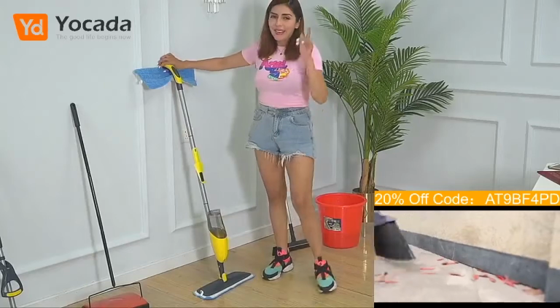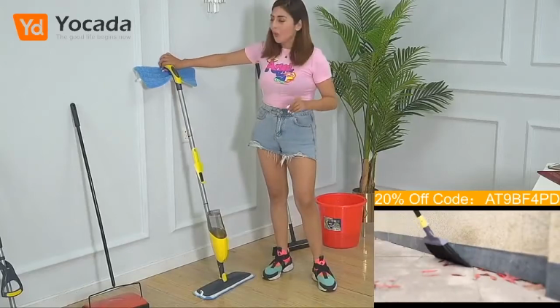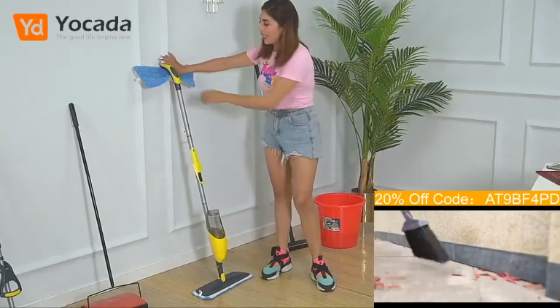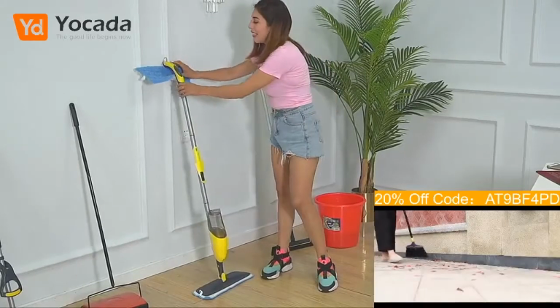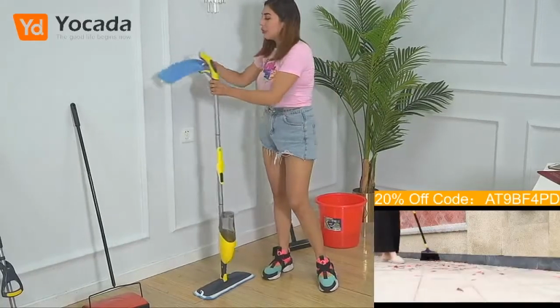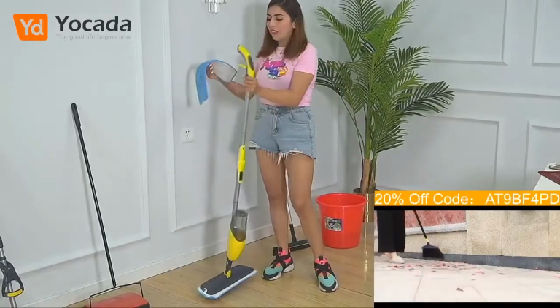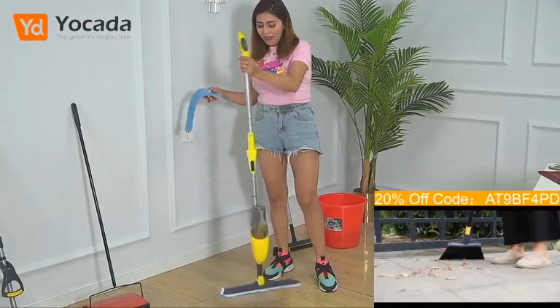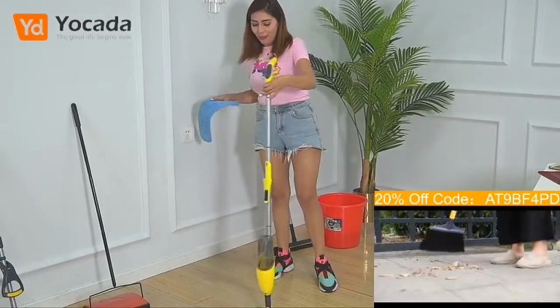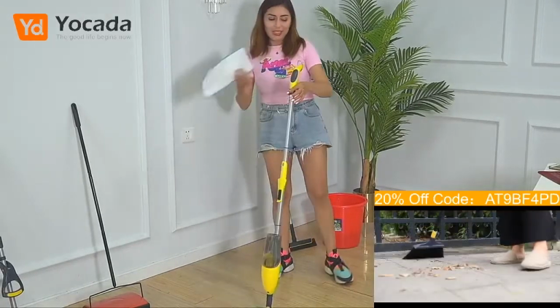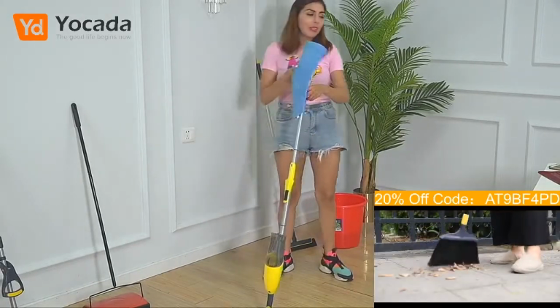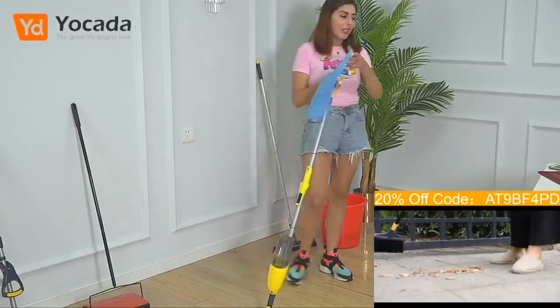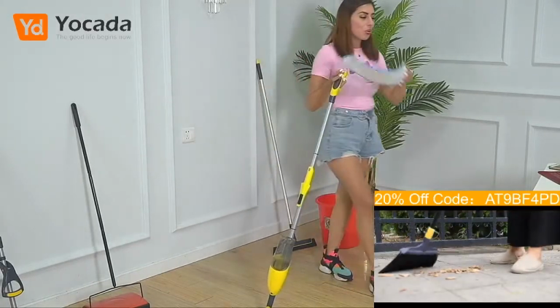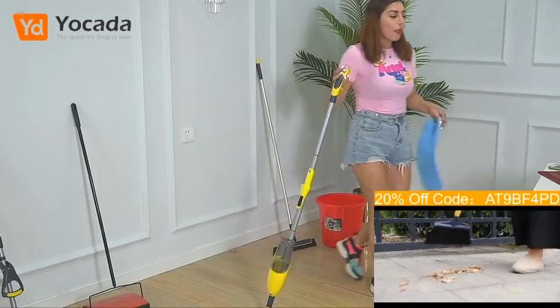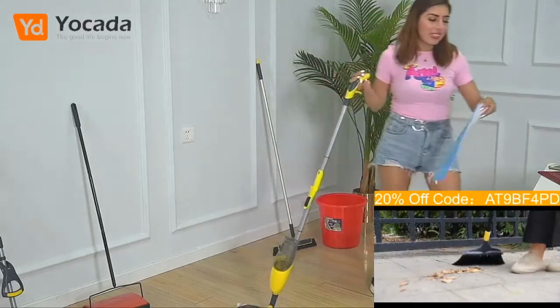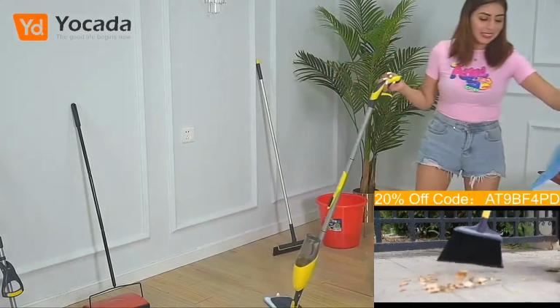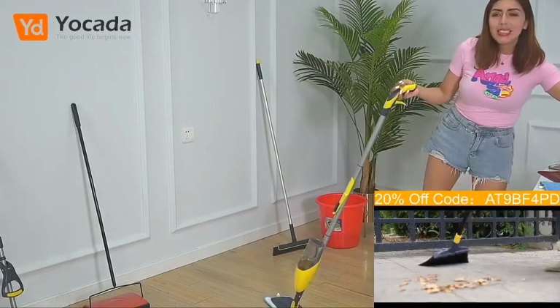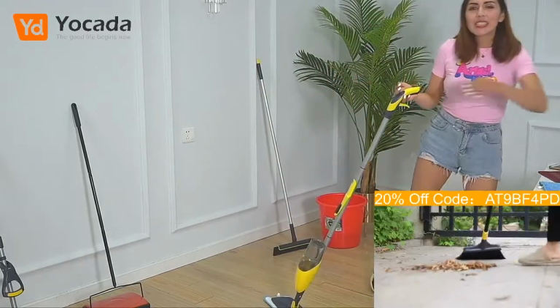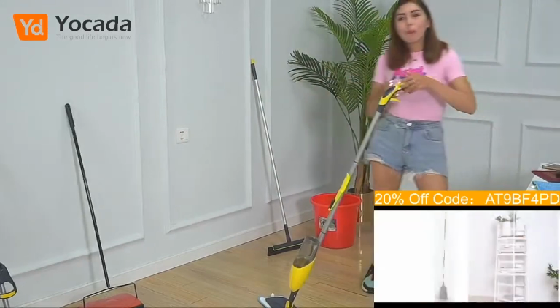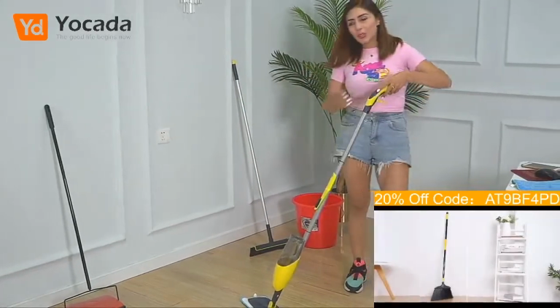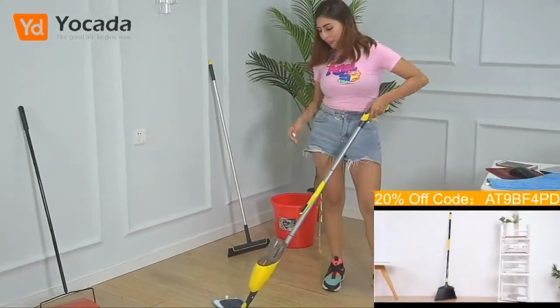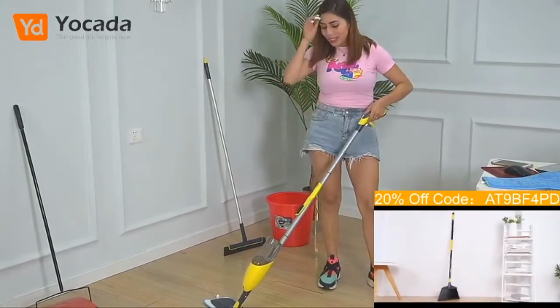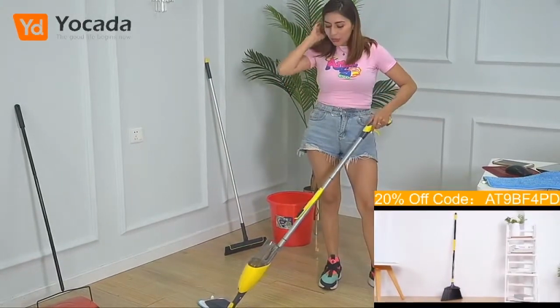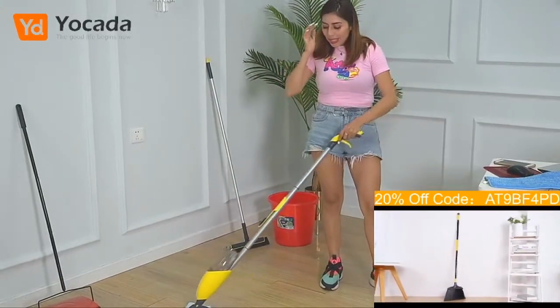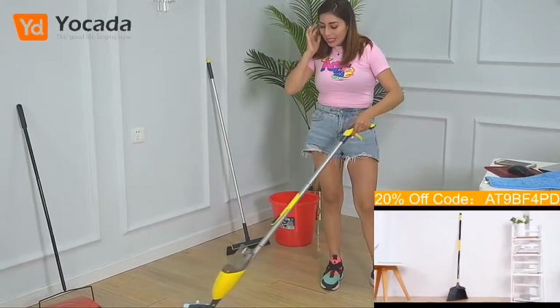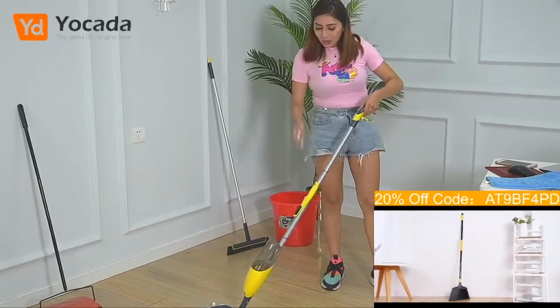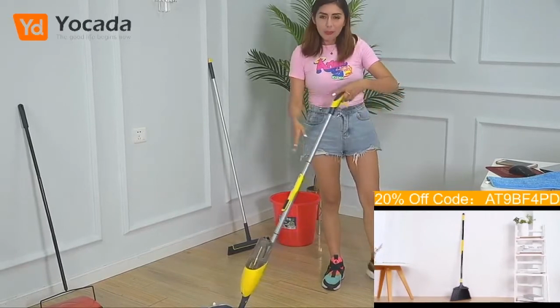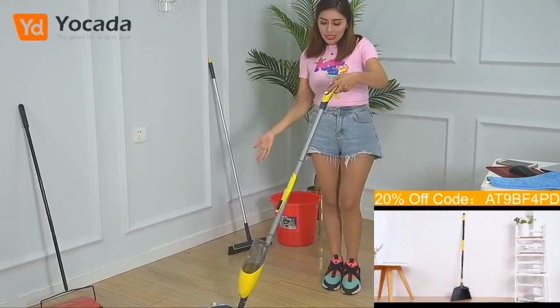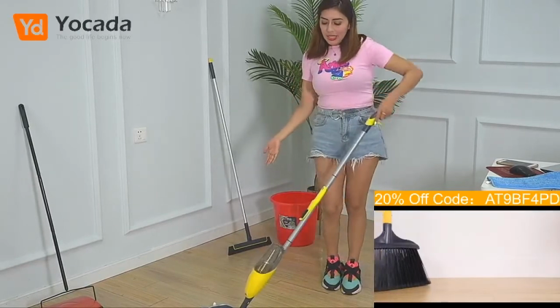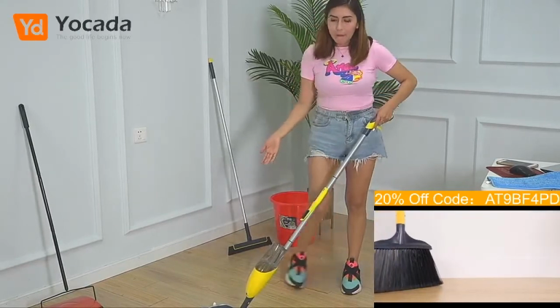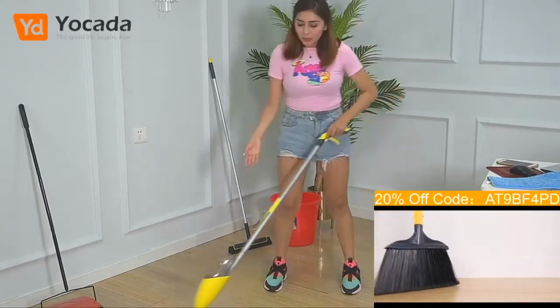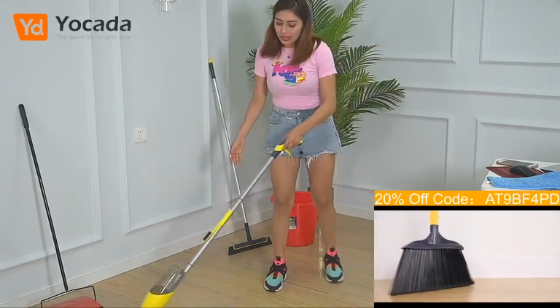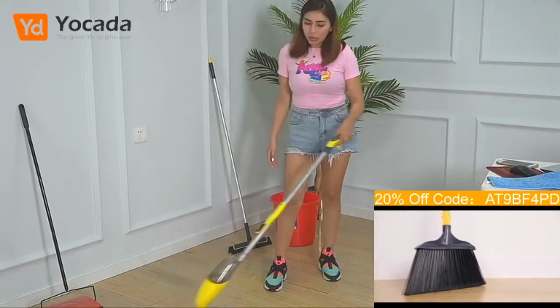I like this so much. This is one of my favorite products and let me tell you why. It is super convenient, super easy. So basically, it's a mop to clean the floor.